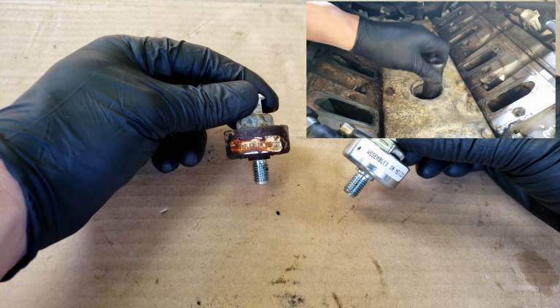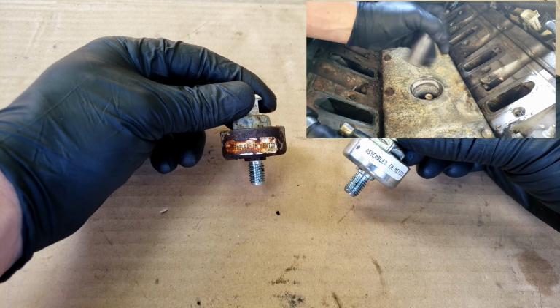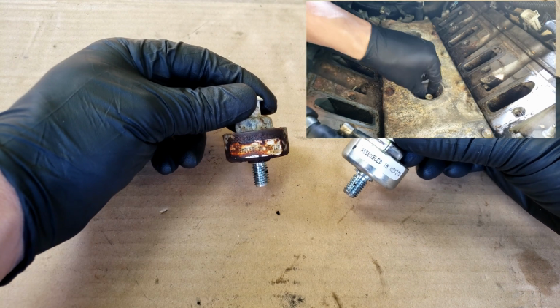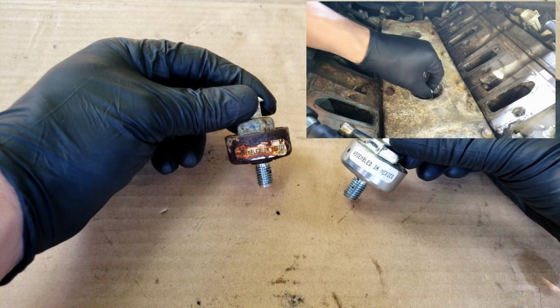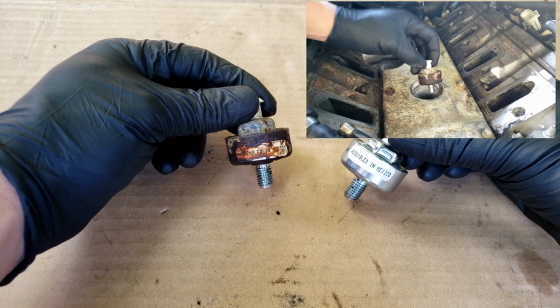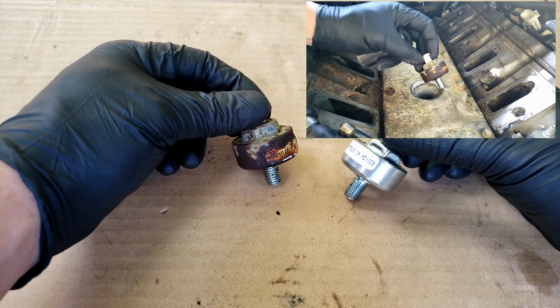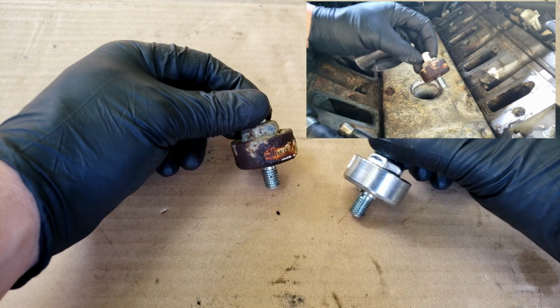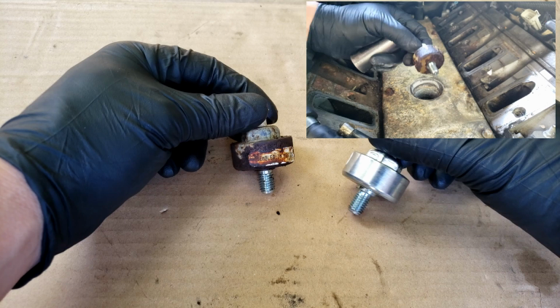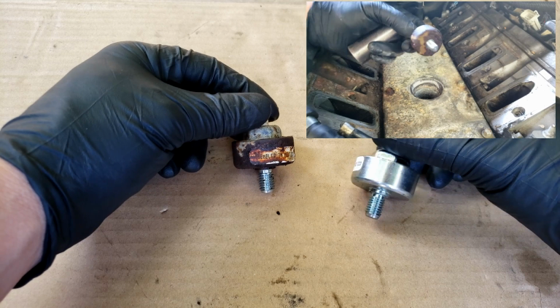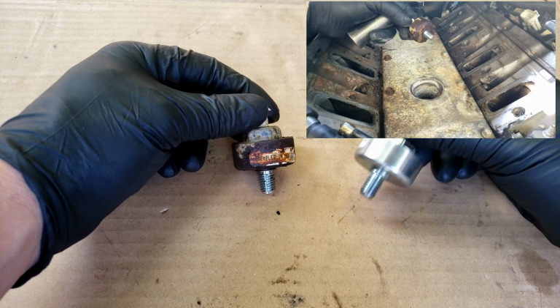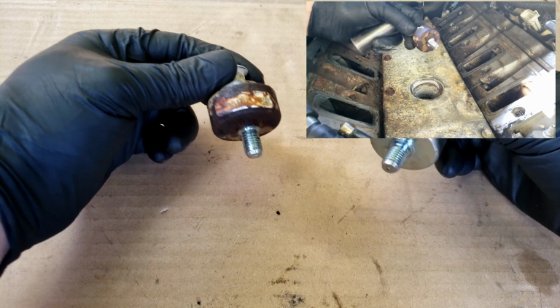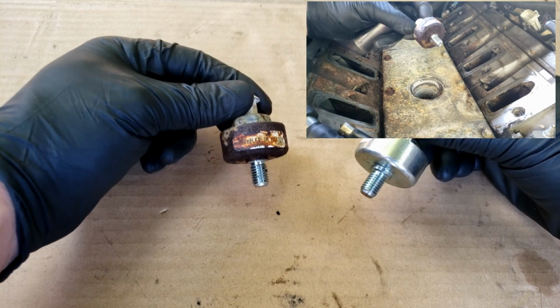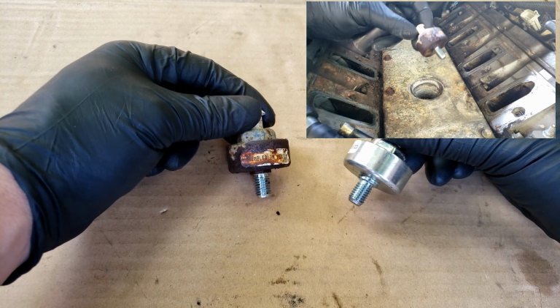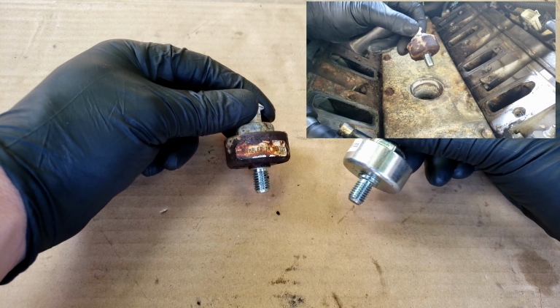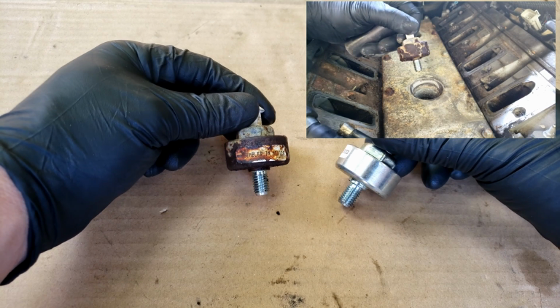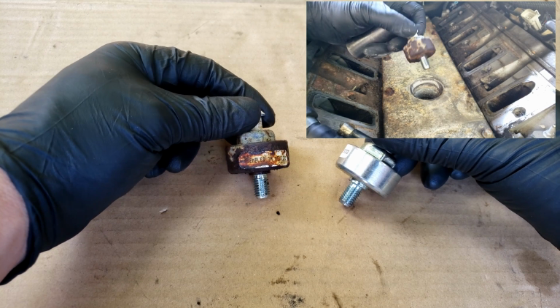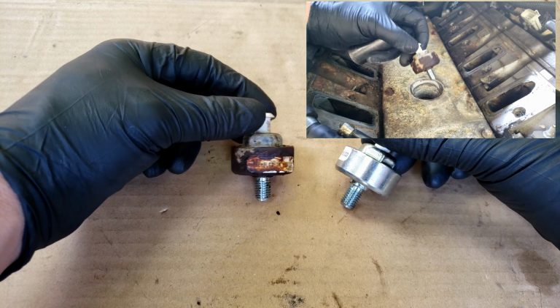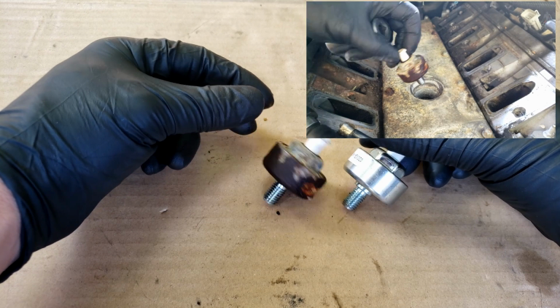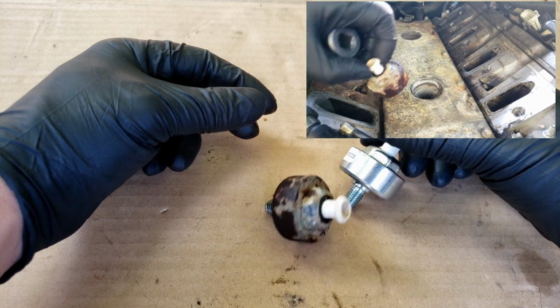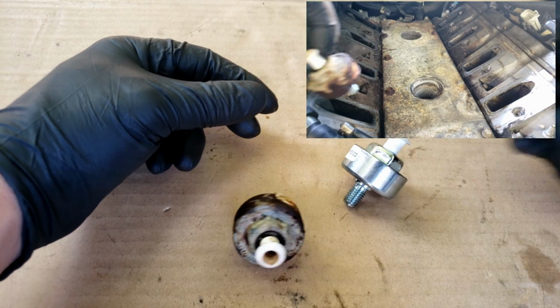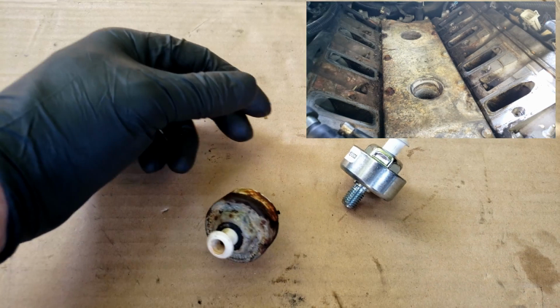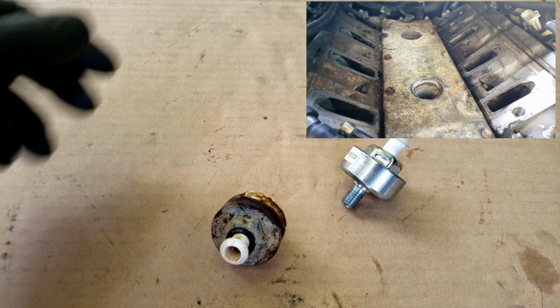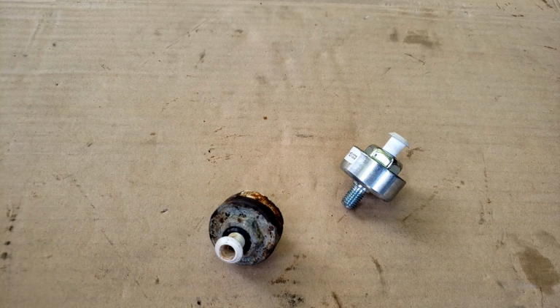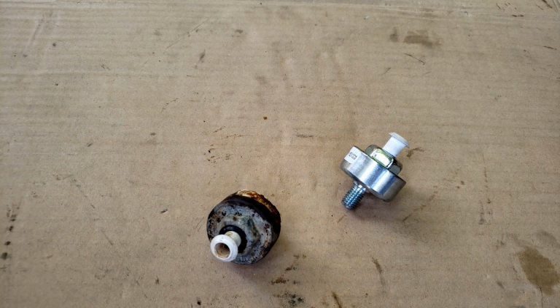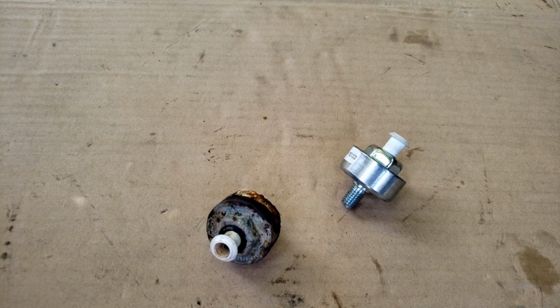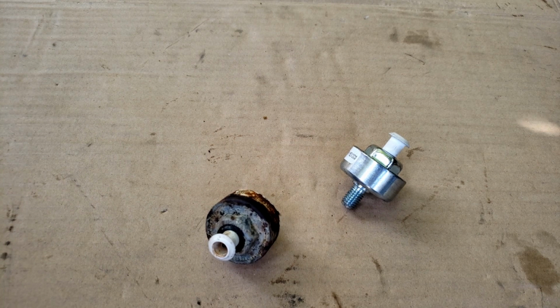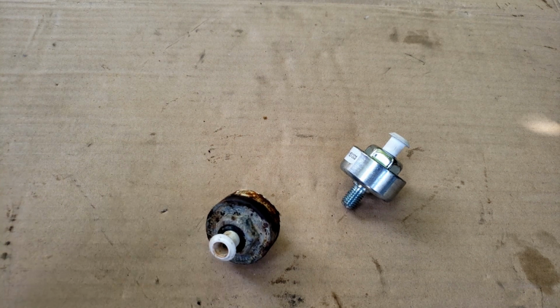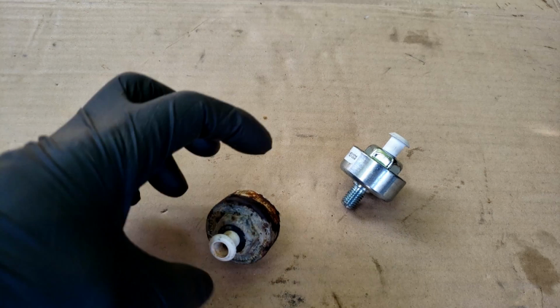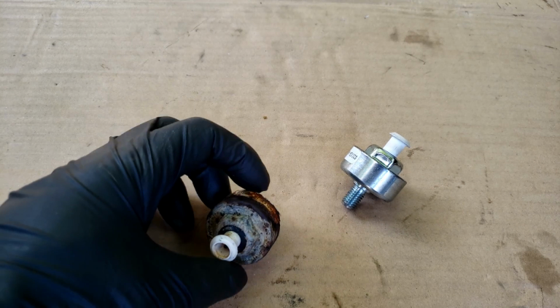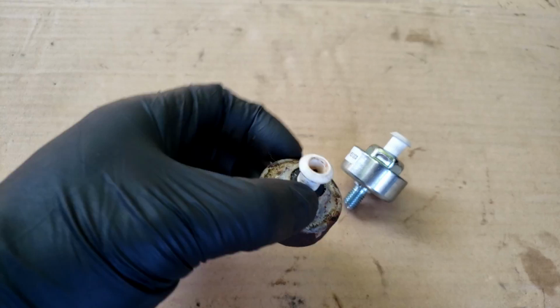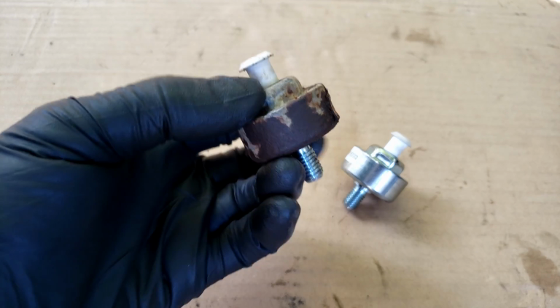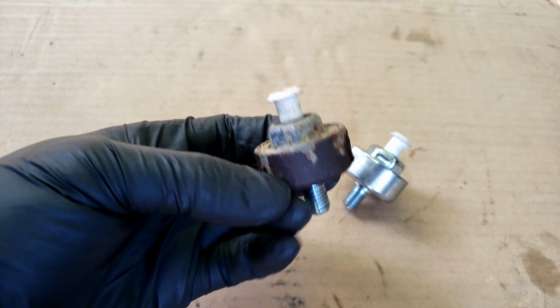The way they work is these knock sensors are tuned to detect knock or detonation. This vibration on the piezo crystal that they have inside generates voltage, and the louder the knock or vibration is, the more voltage is generated.